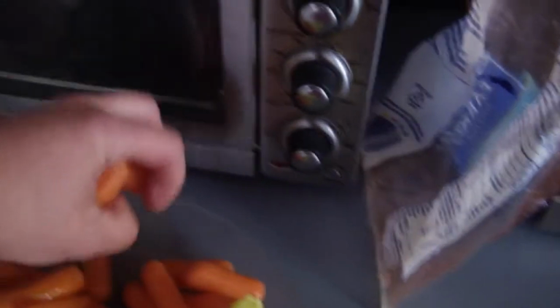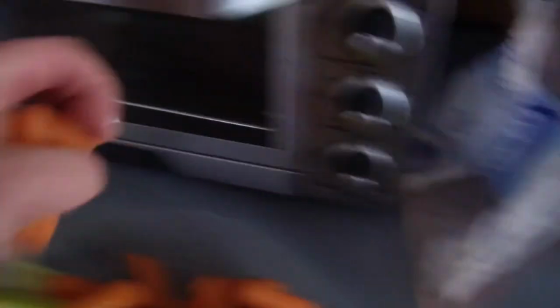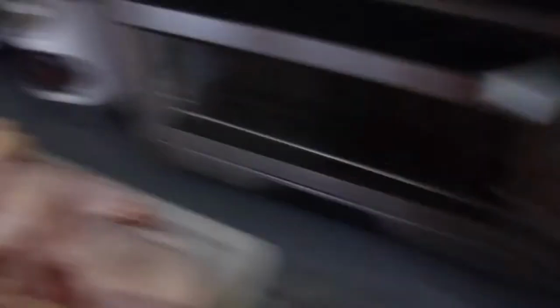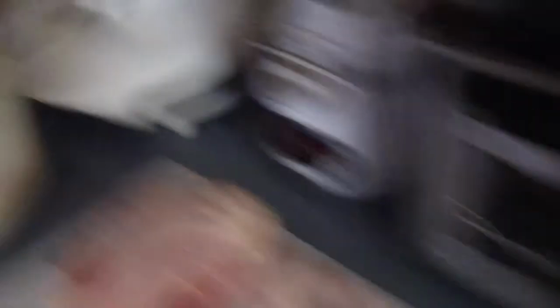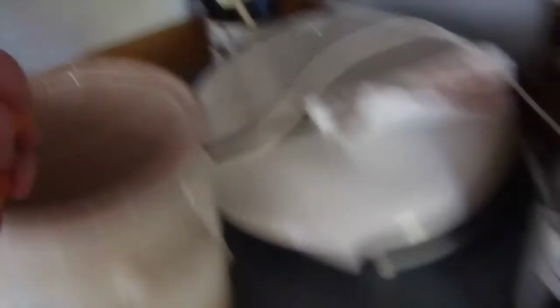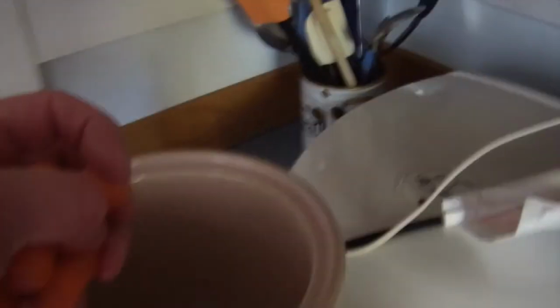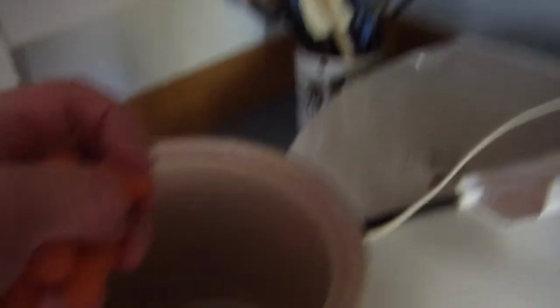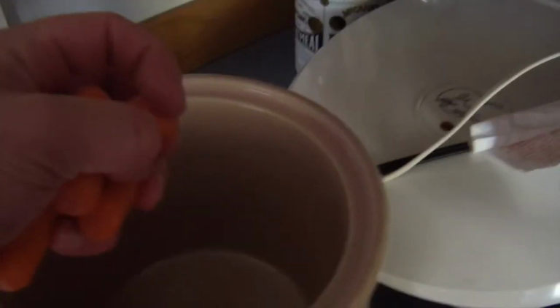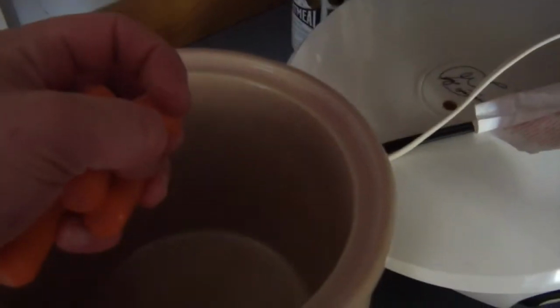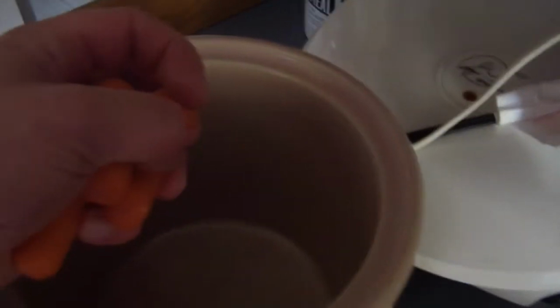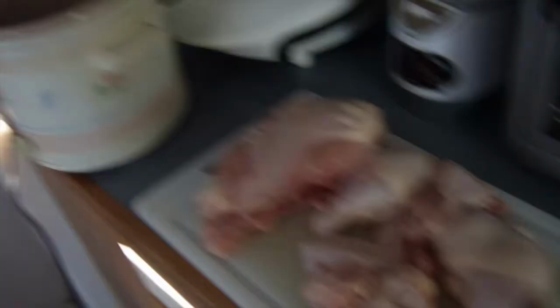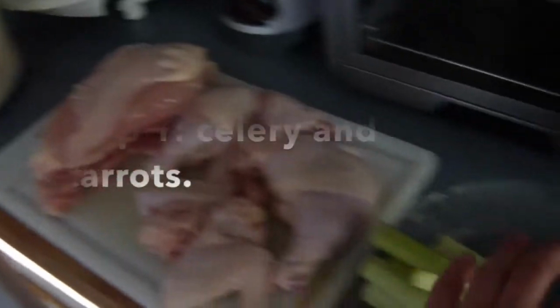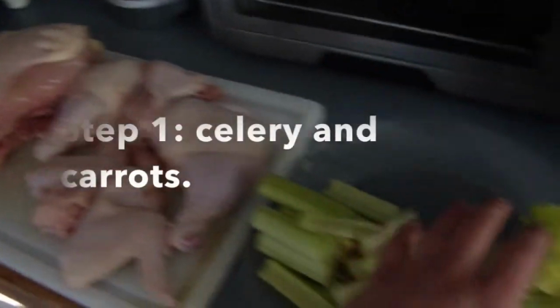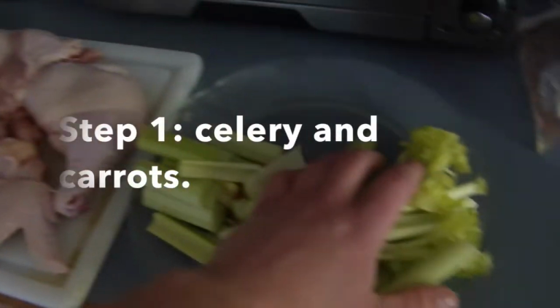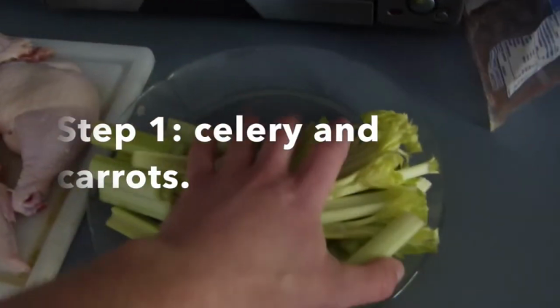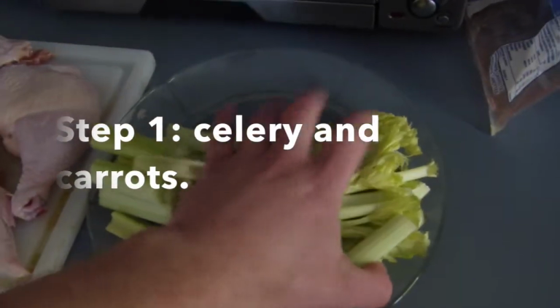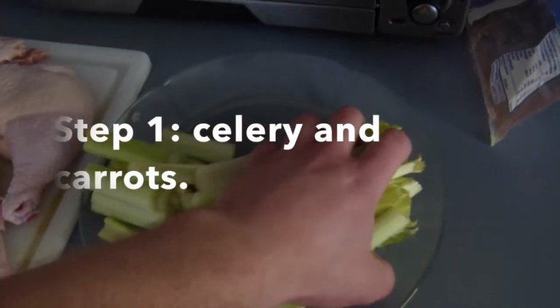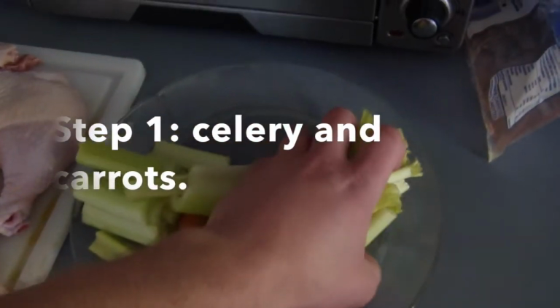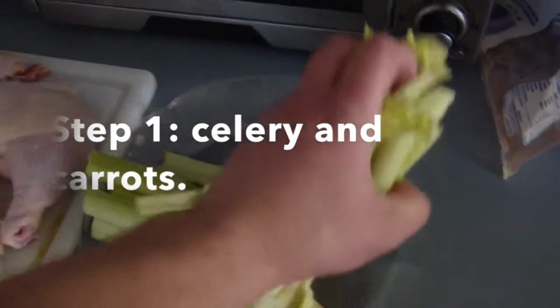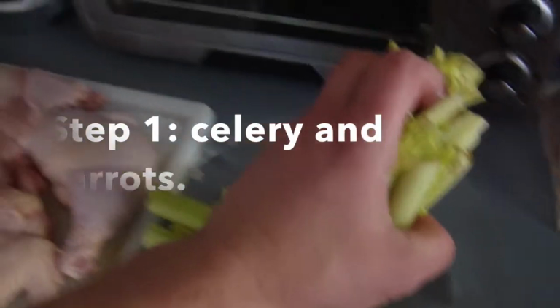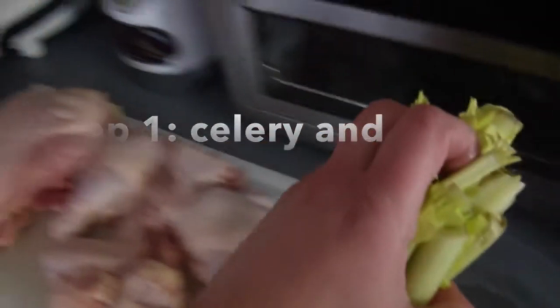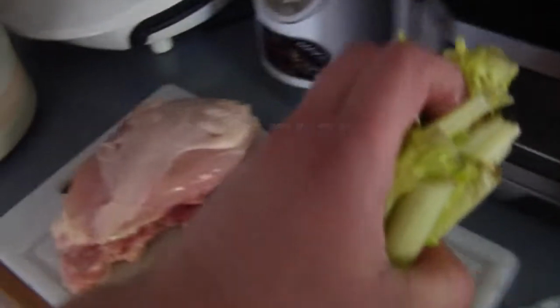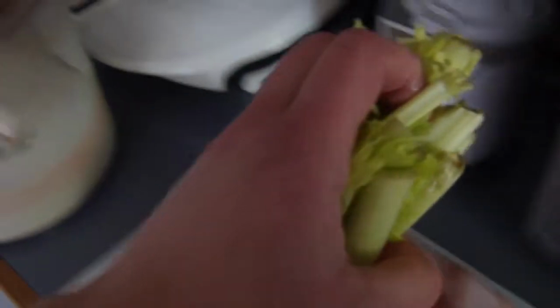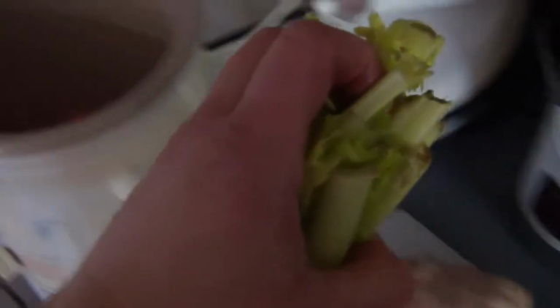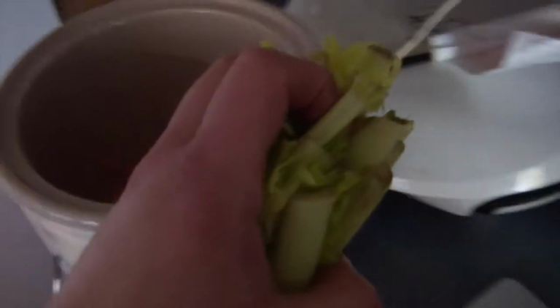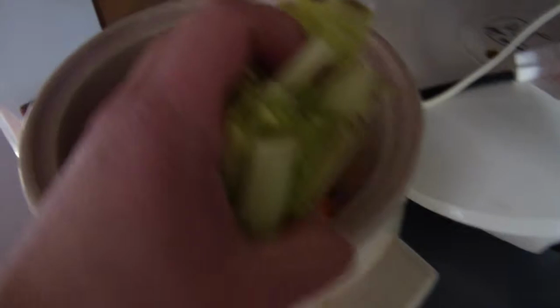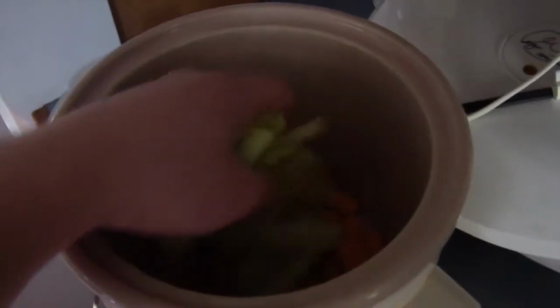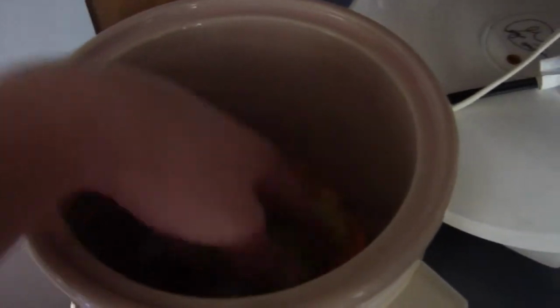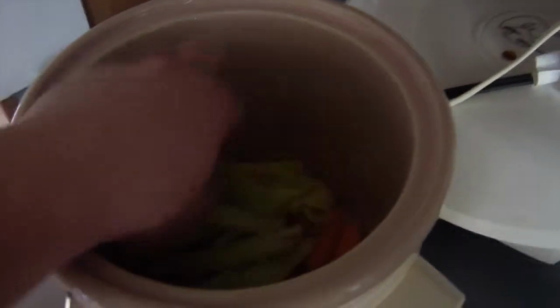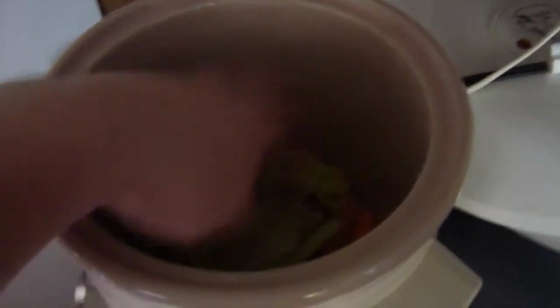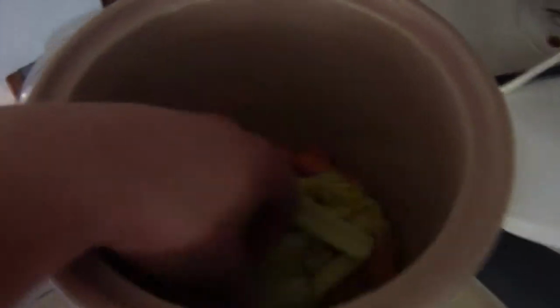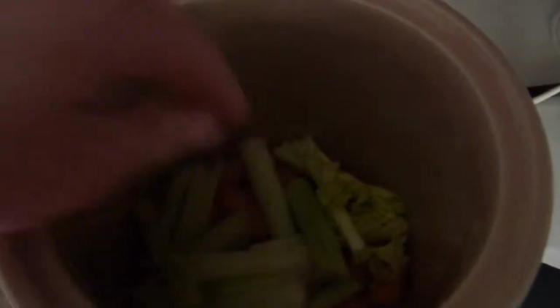Step one is to put cut up carrots and celery in the bottom of the slow cooker. This prevents the chicken from getting burned, and the carrots and celery also get cooked so they can be eaten along with the chicken.